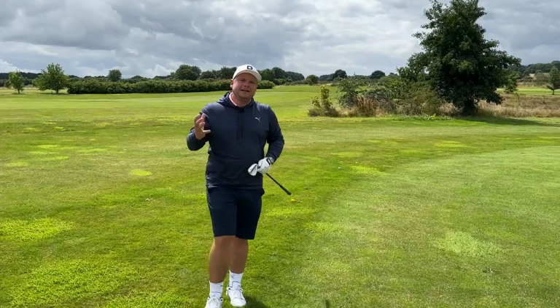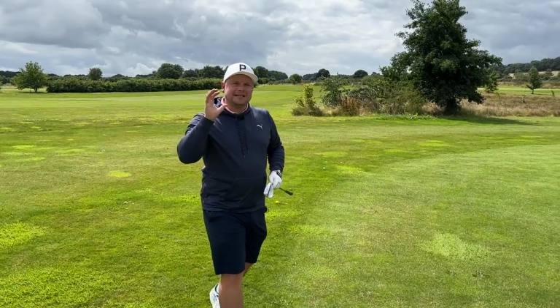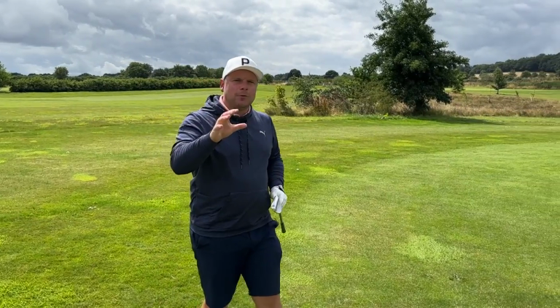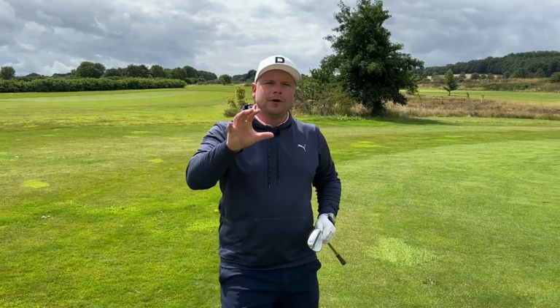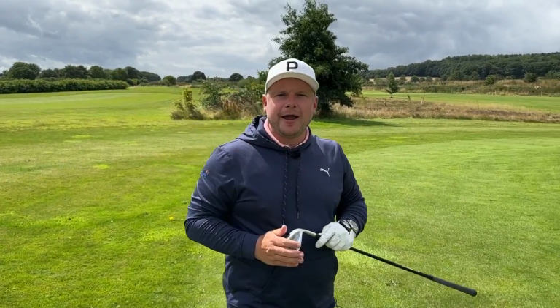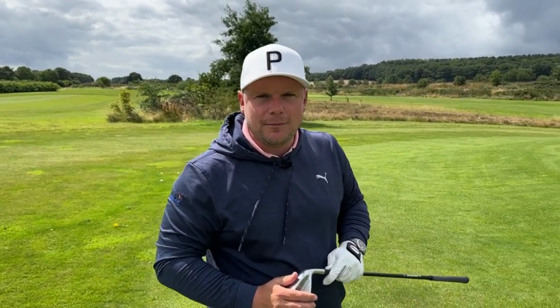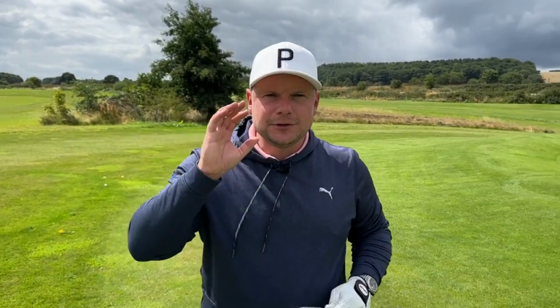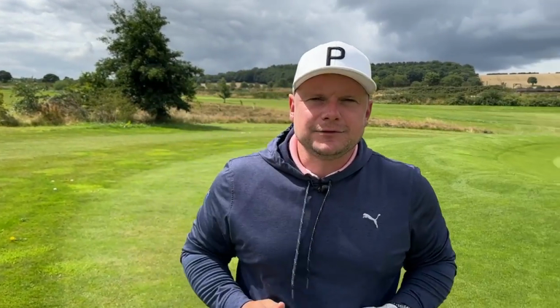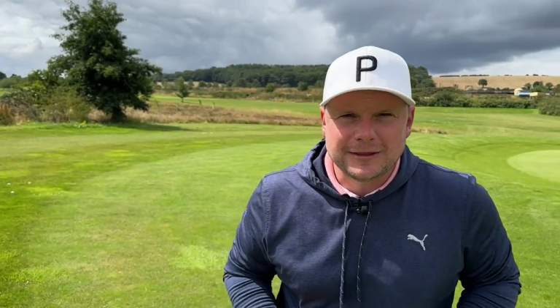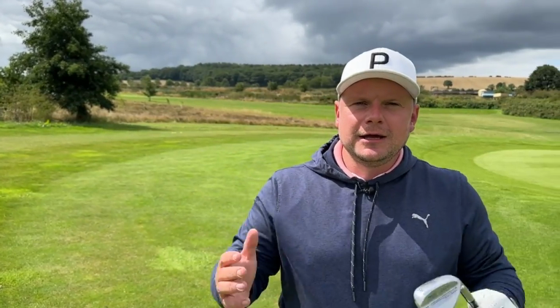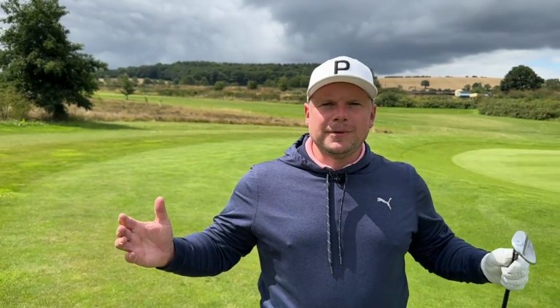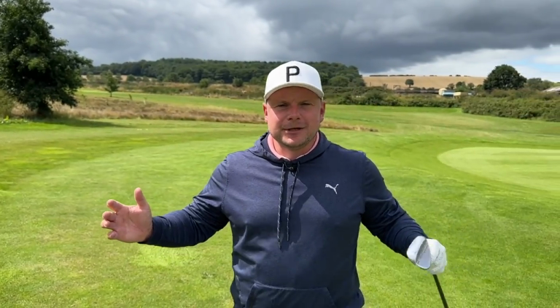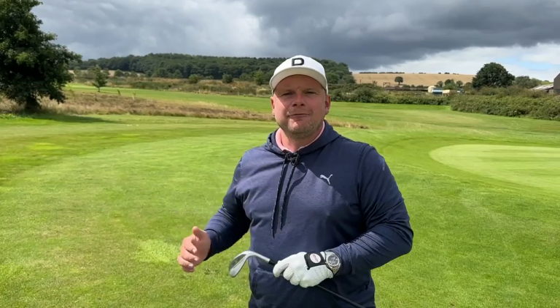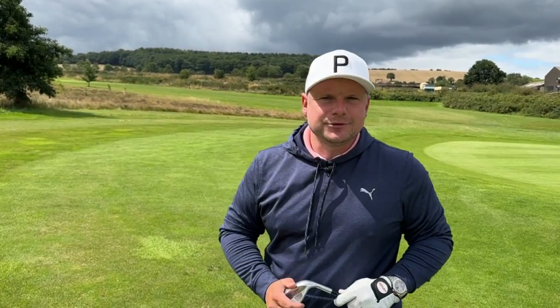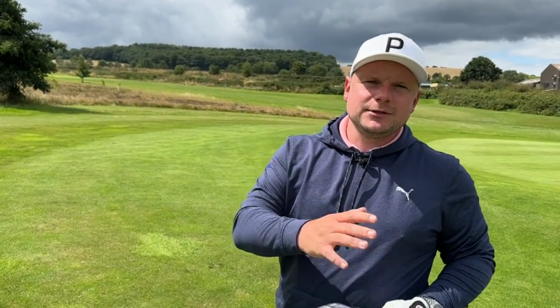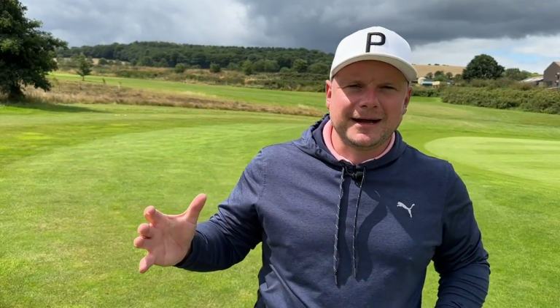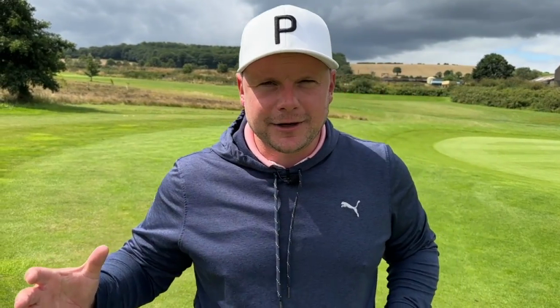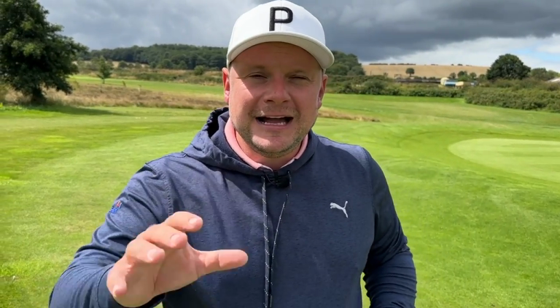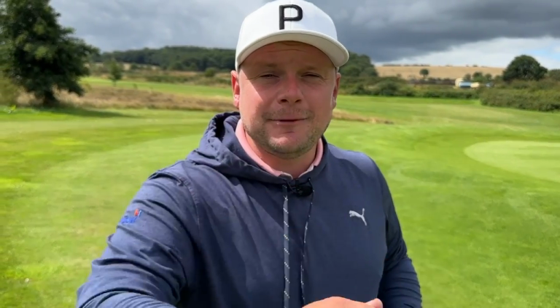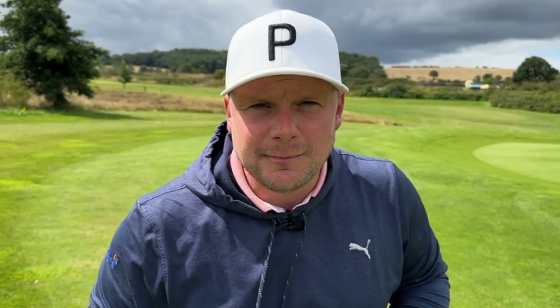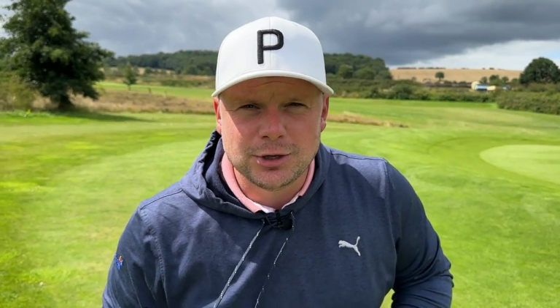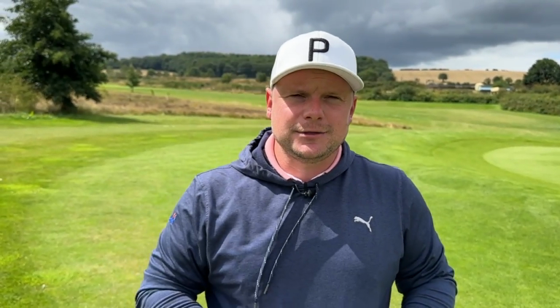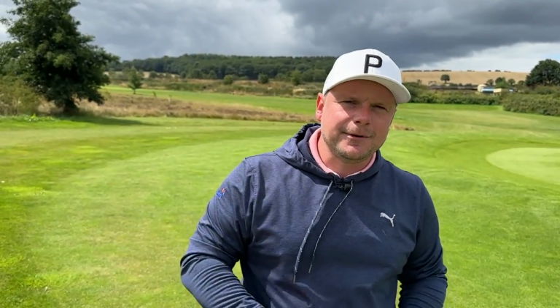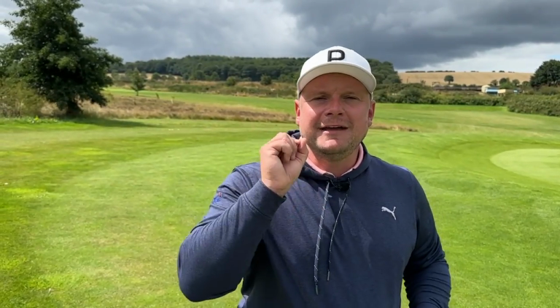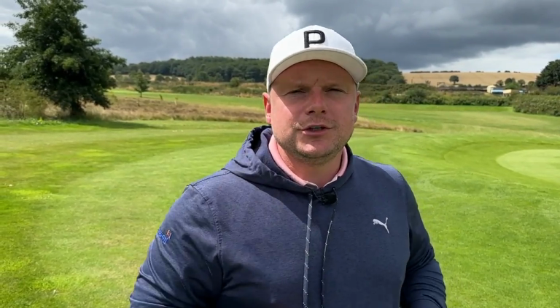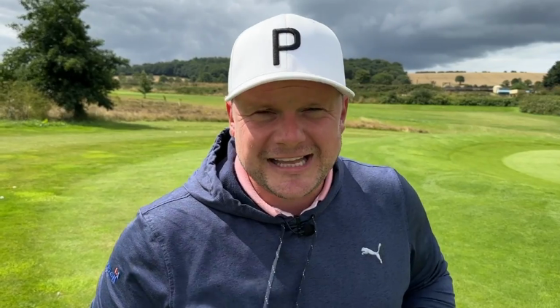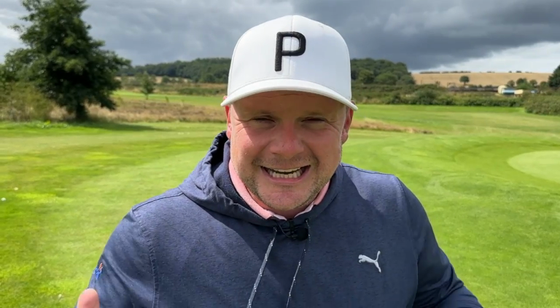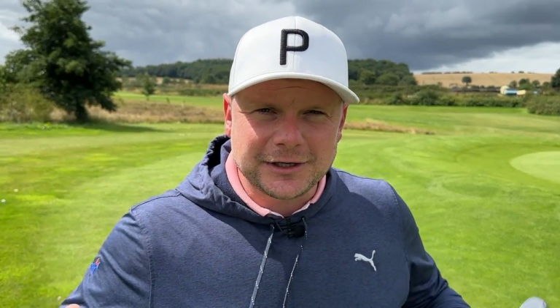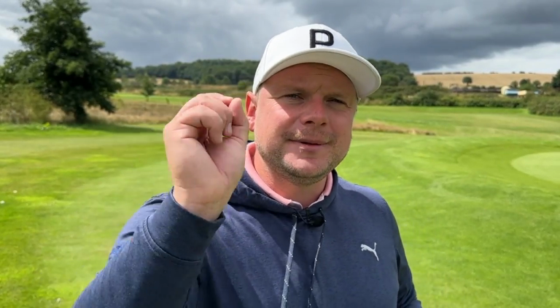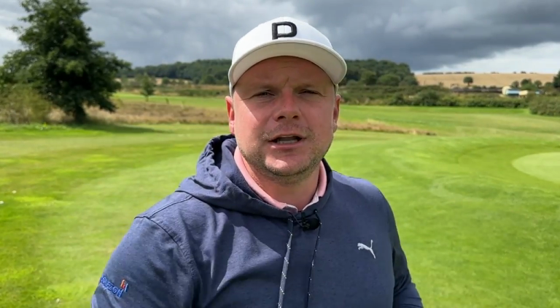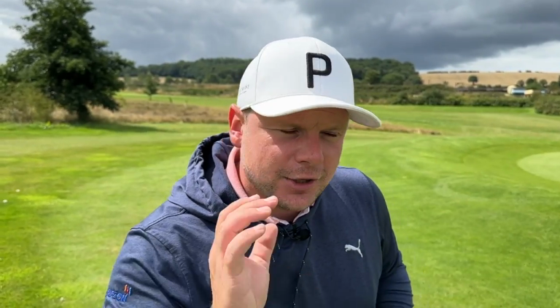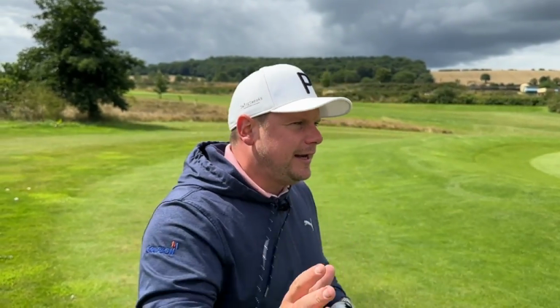This is exactly what won Brian Harmon the 2023 Open Championship. Hi everyone, my name is James Robinson and welcome back to Get Good at Golf. Before we get started, make sure you do hit that subscribe button if you want to get good at golf and potentially lower your handicap.